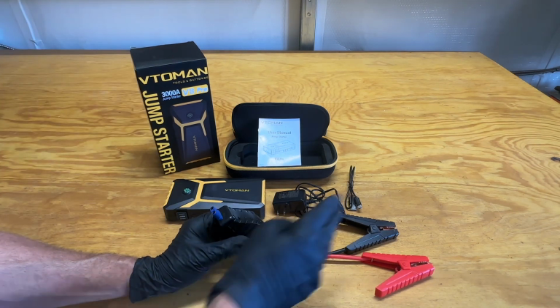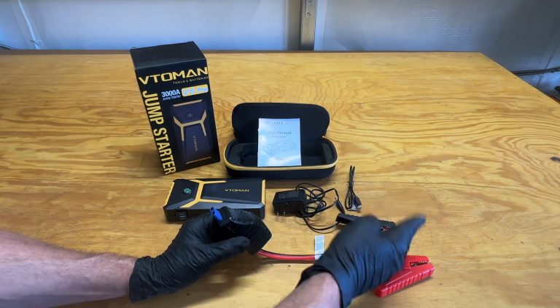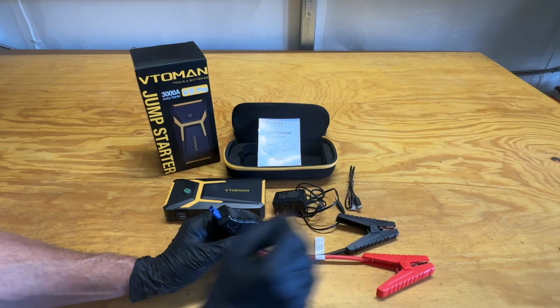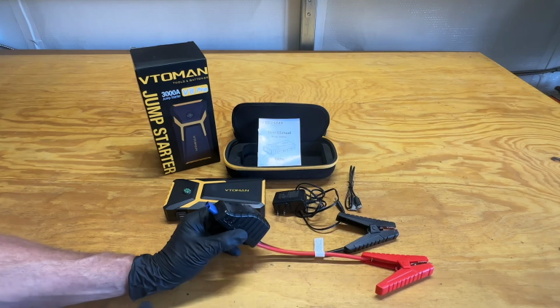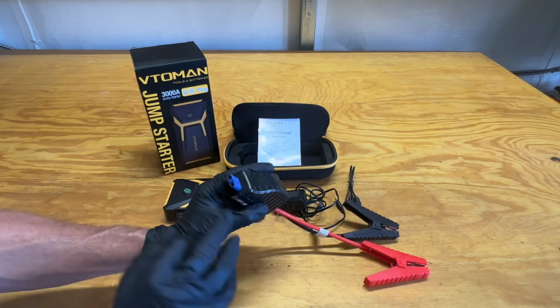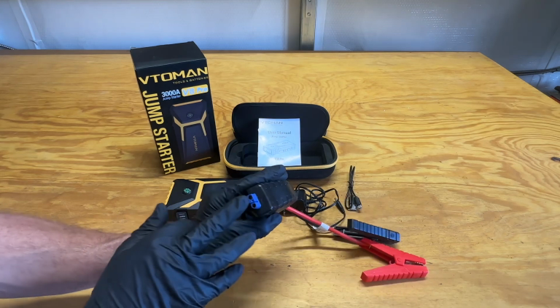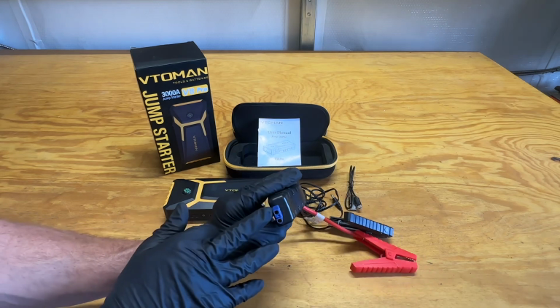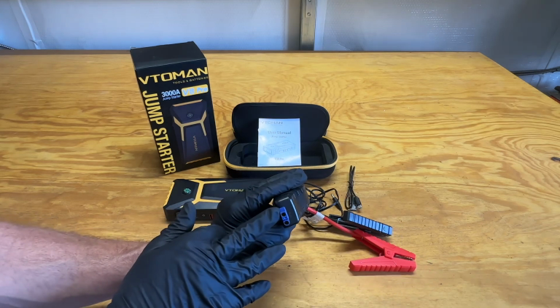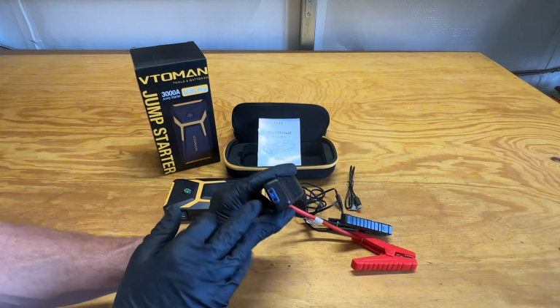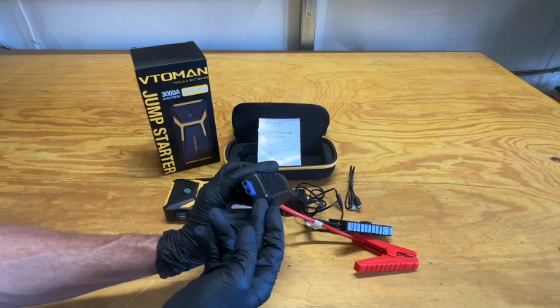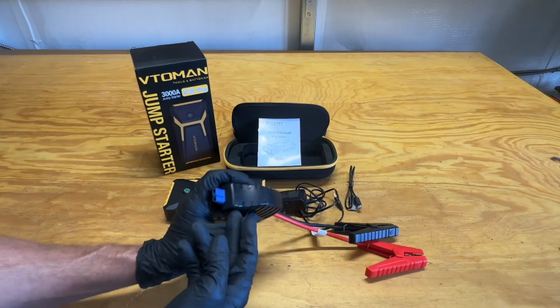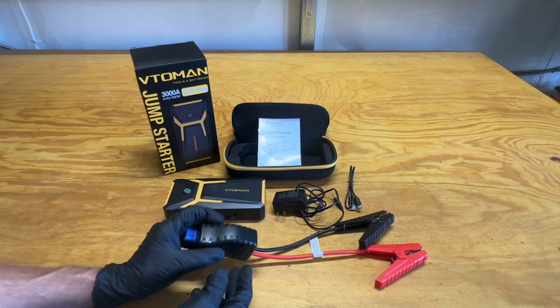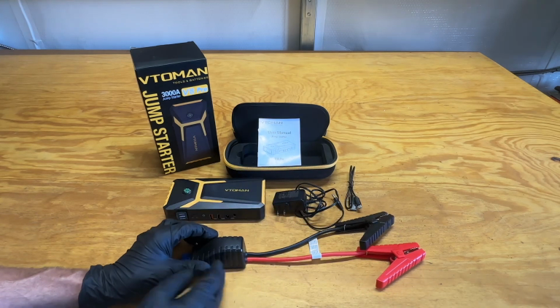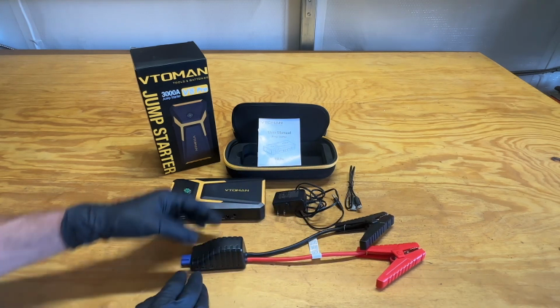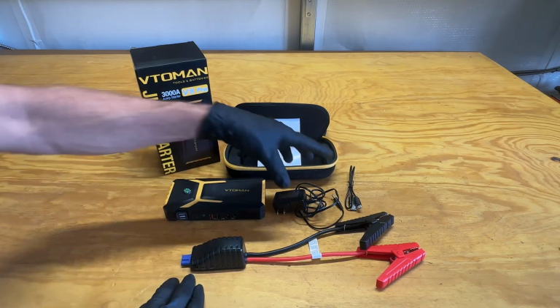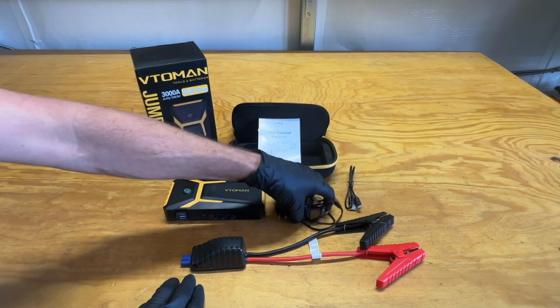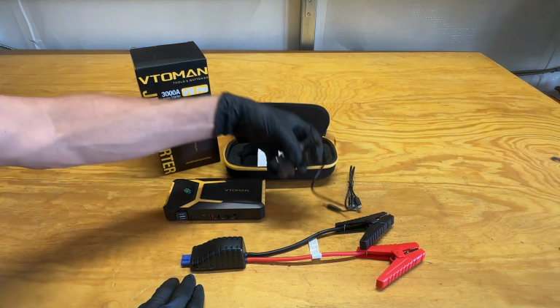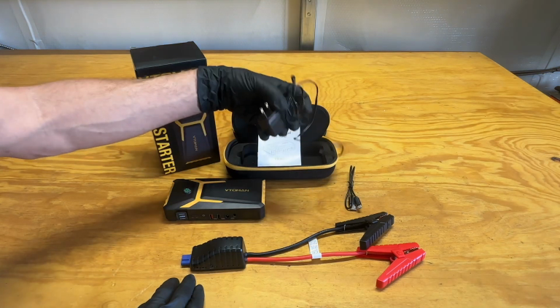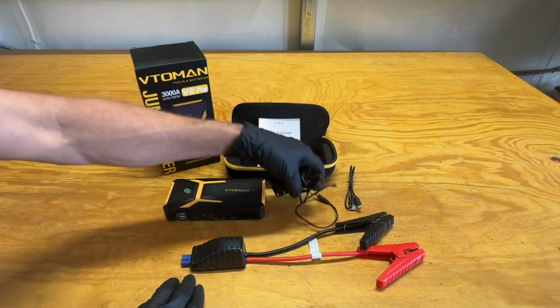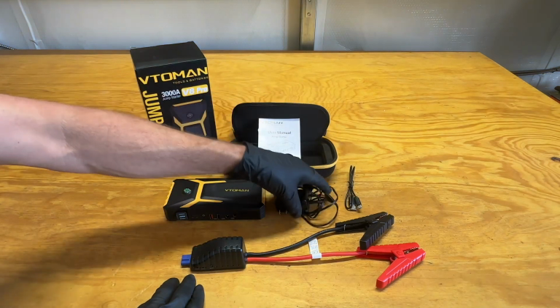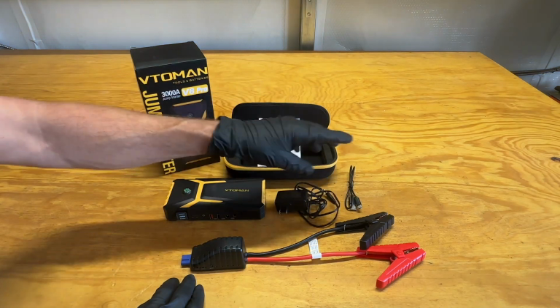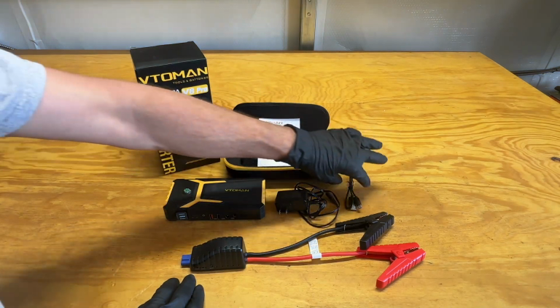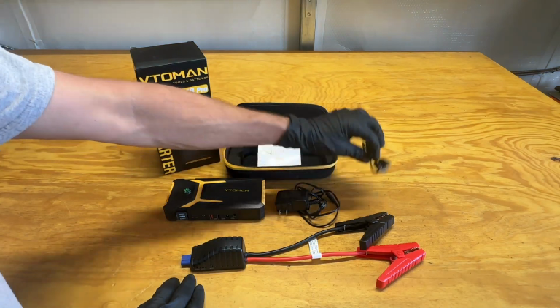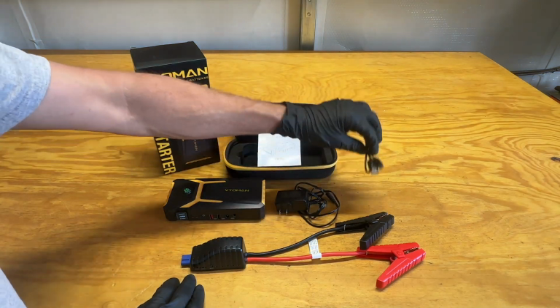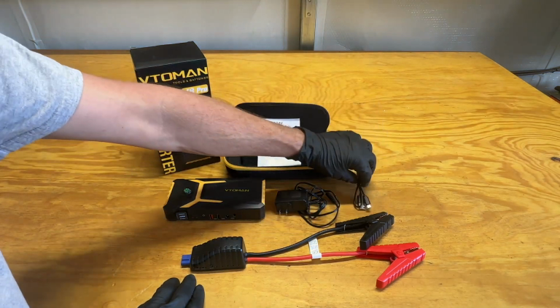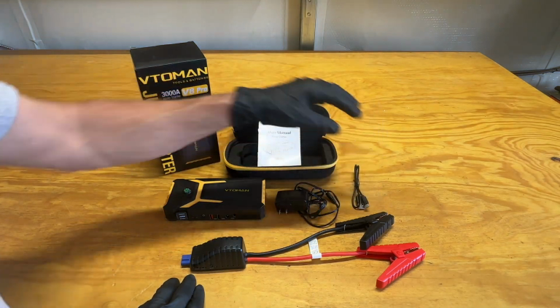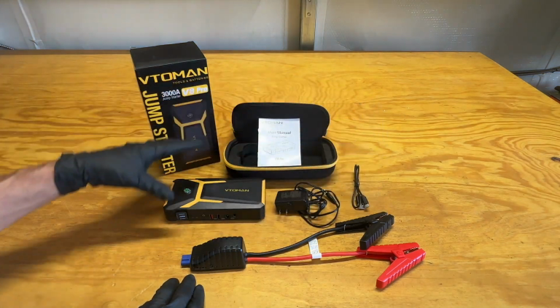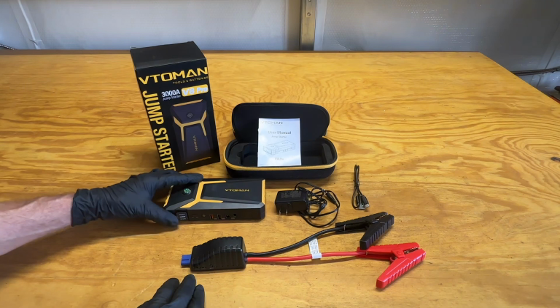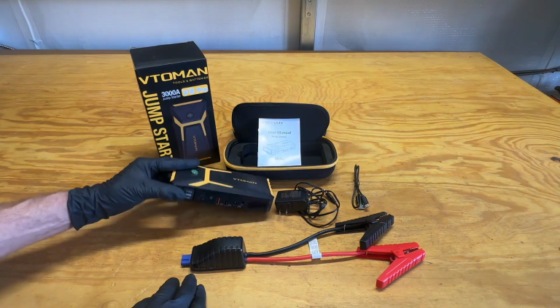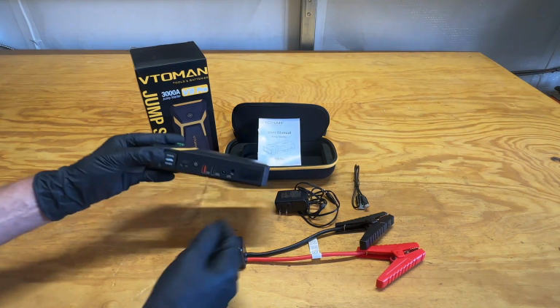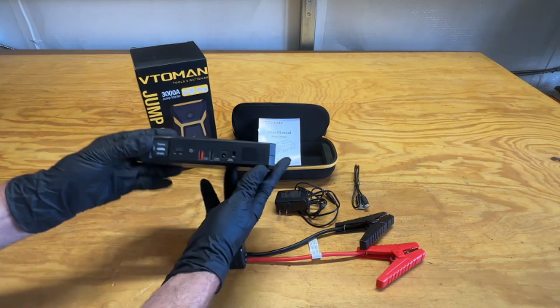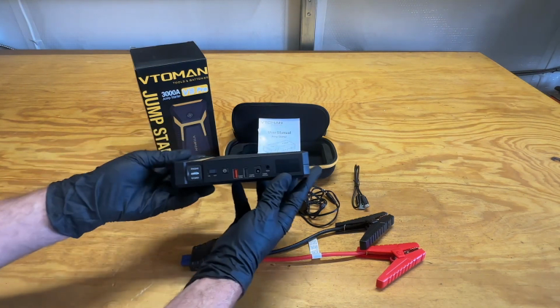A couple items that come with it: one is the connecting ports to connect to your battery — one side is a flat side so you can only hook it up one direction. You've also got the standard charging port and a USB cable to connect.